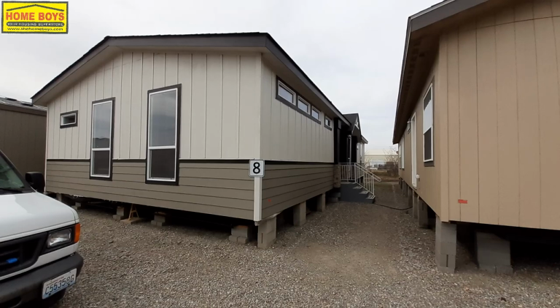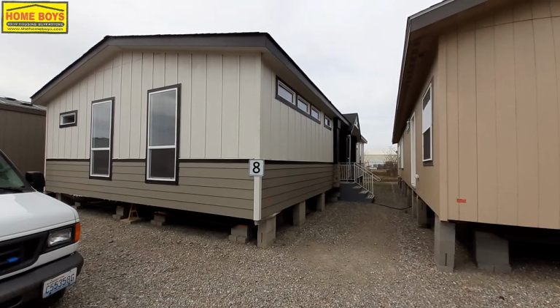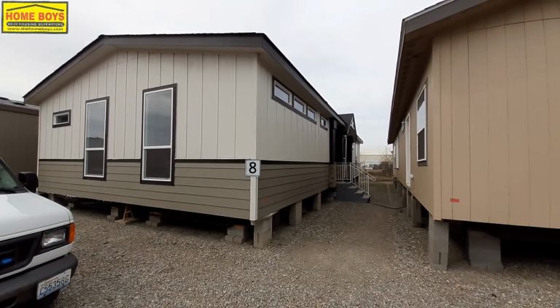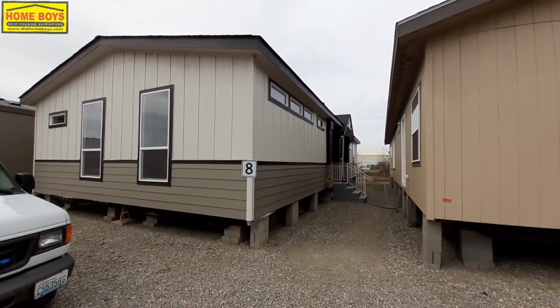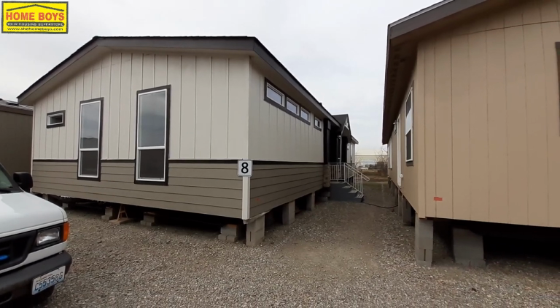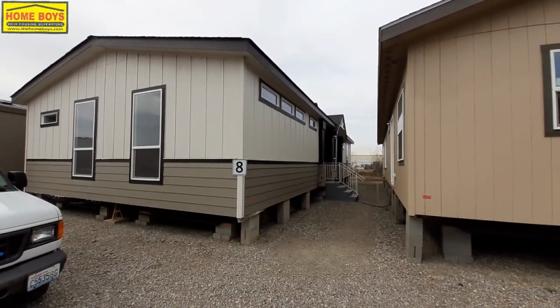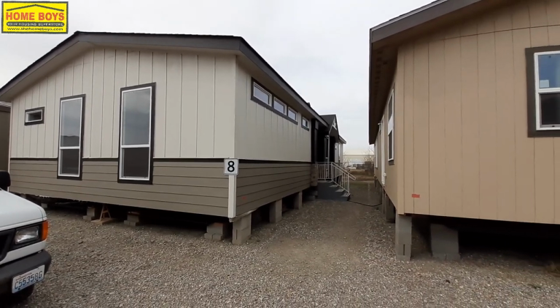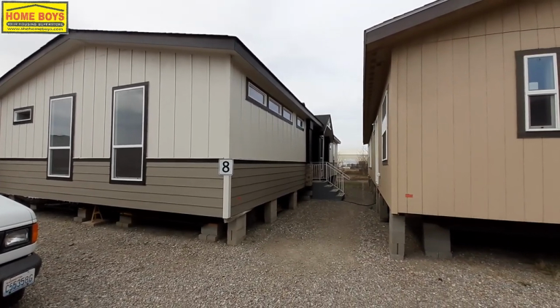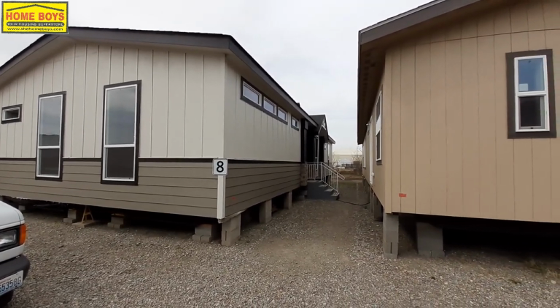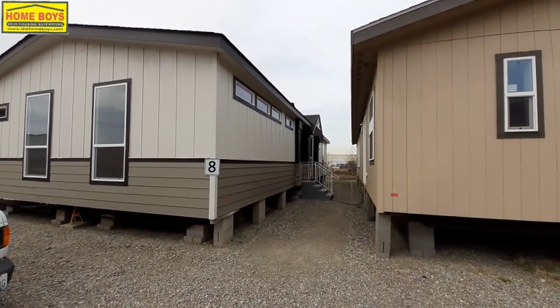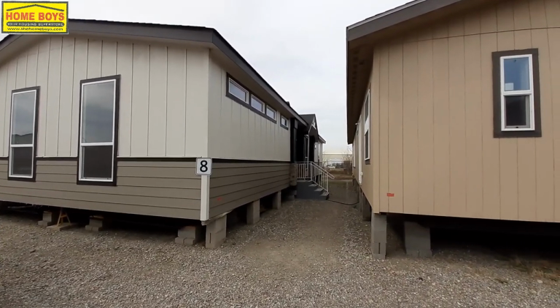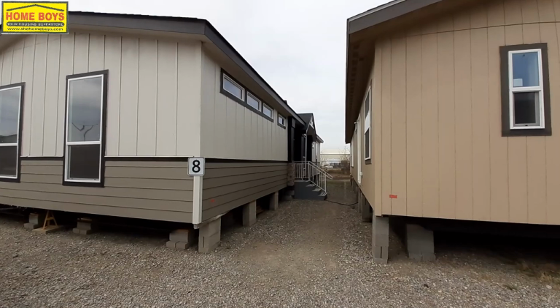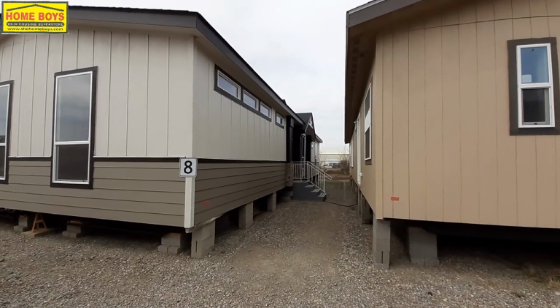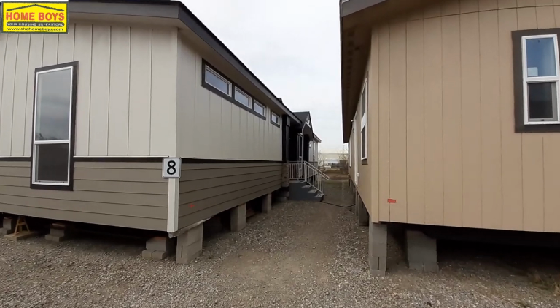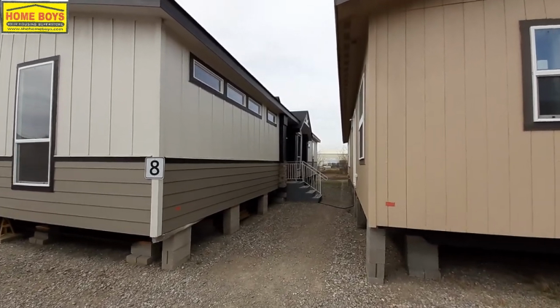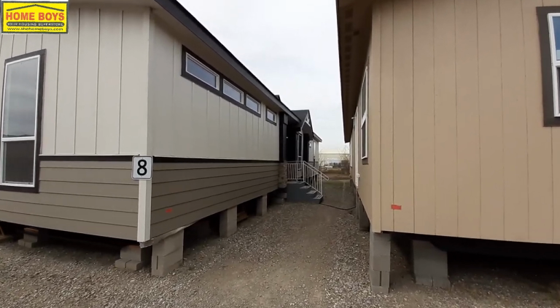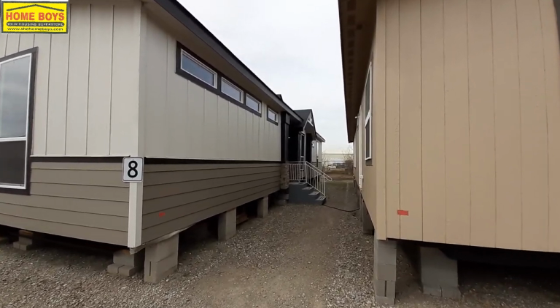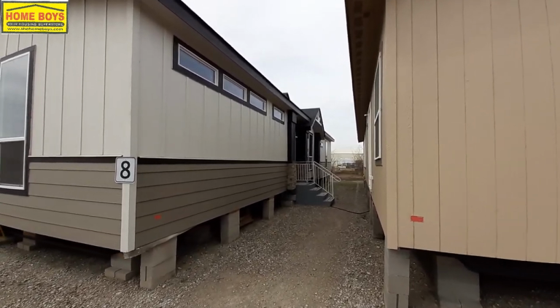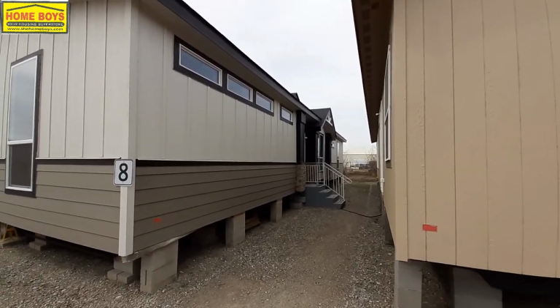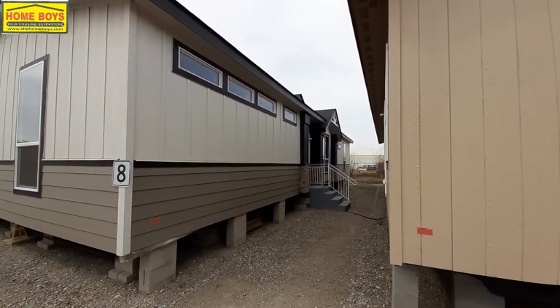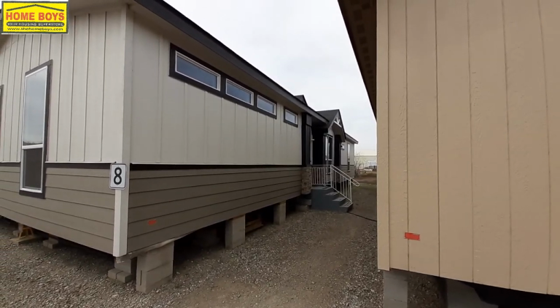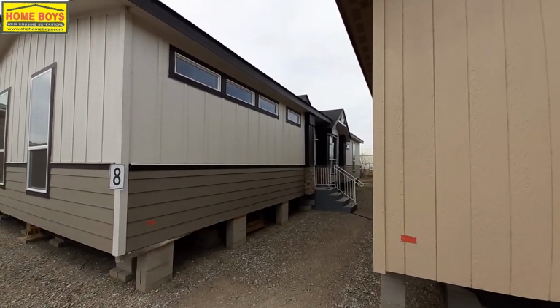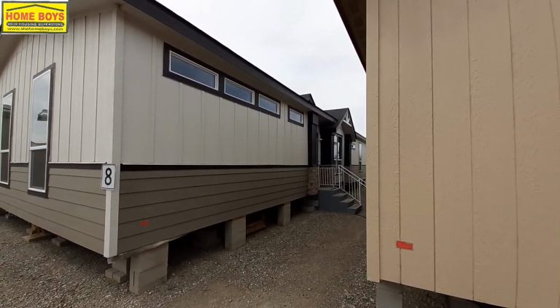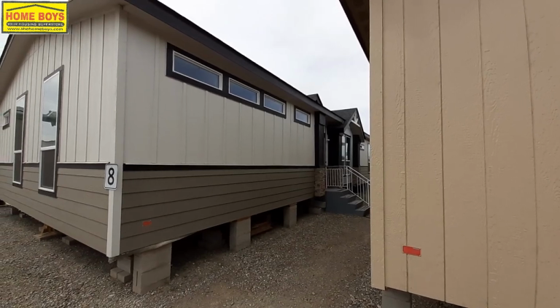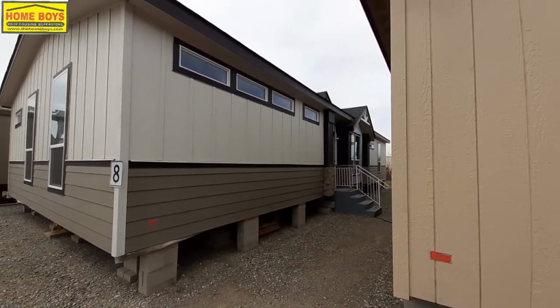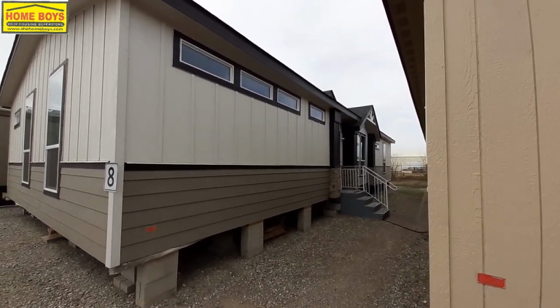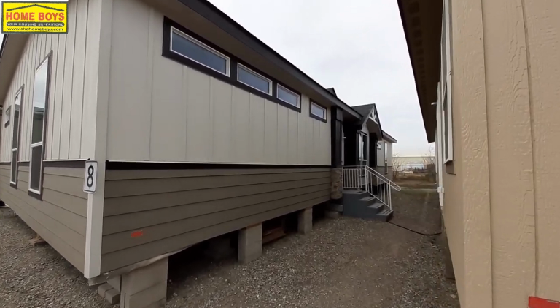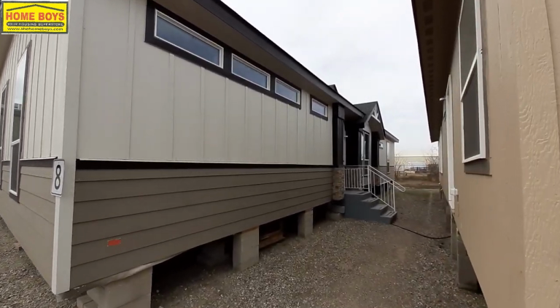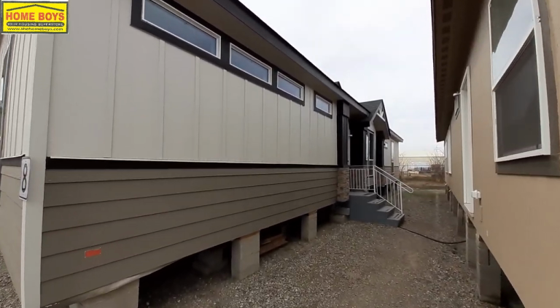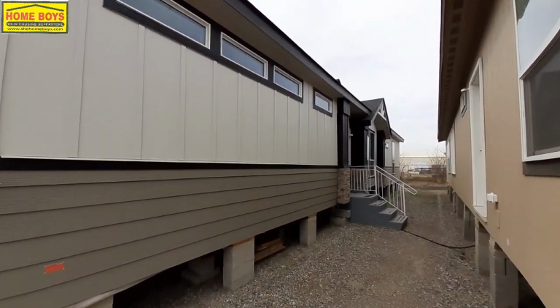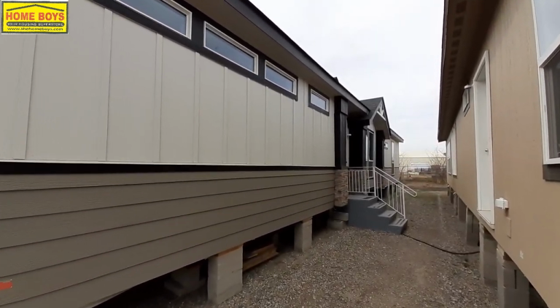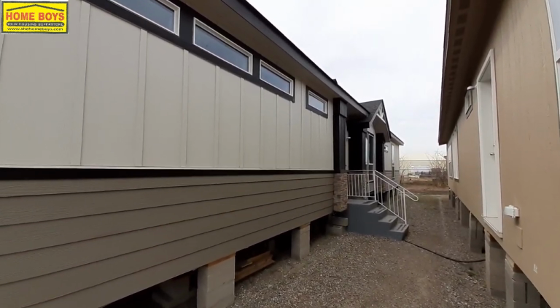Hello and welcome. This is Nate from Nate's Manufactured Home Tours. I've got another really nice home for you today. I think you're gonna like this one — you get a lot for your money in this home.